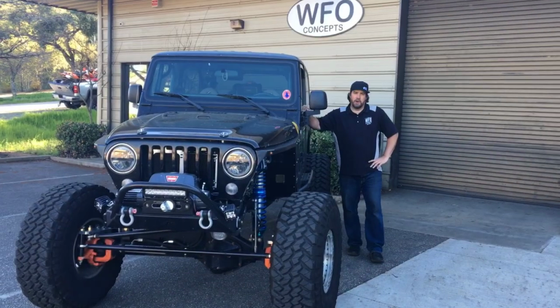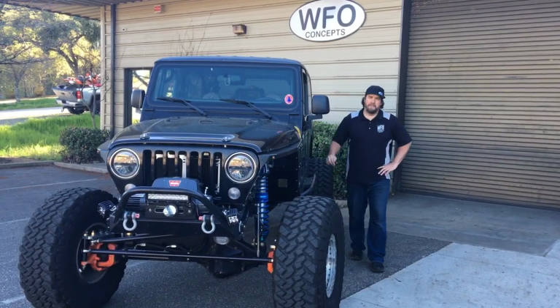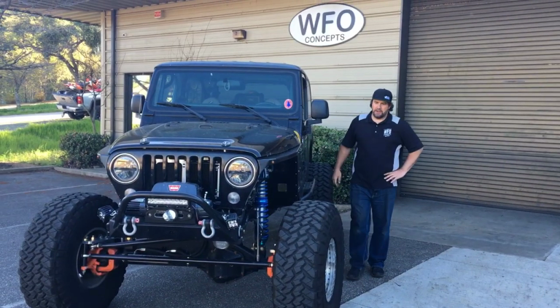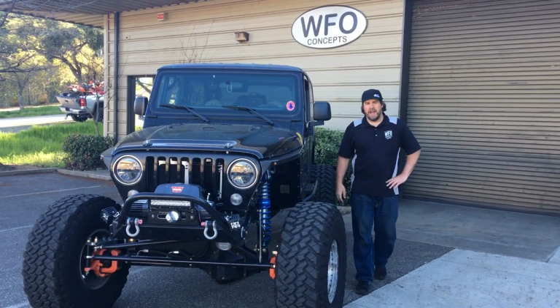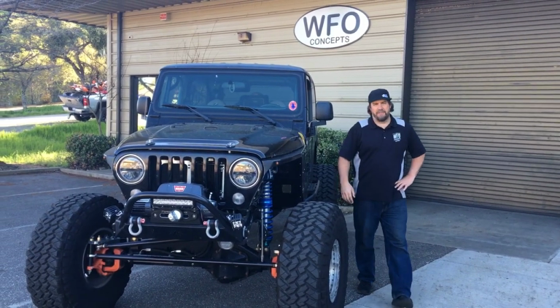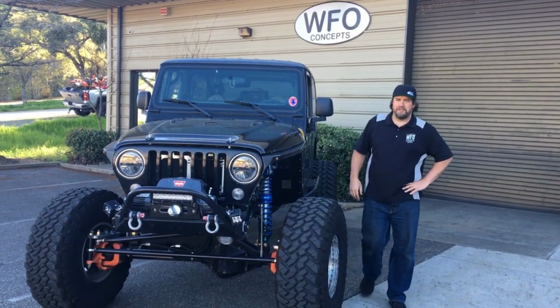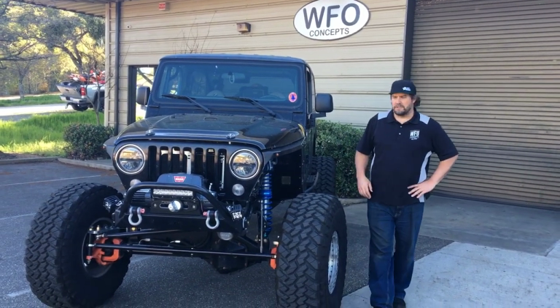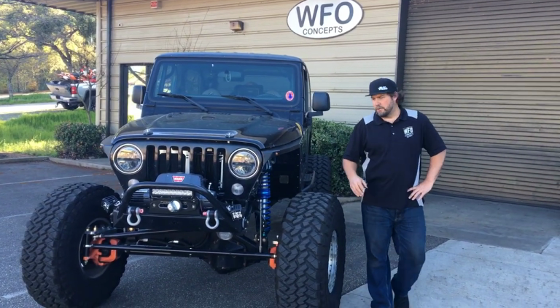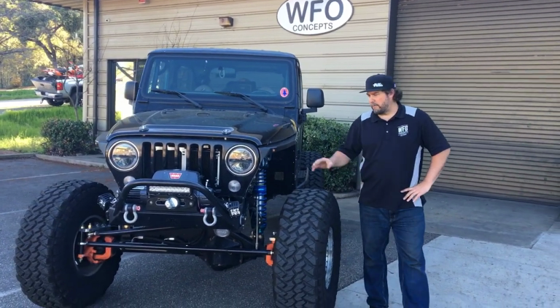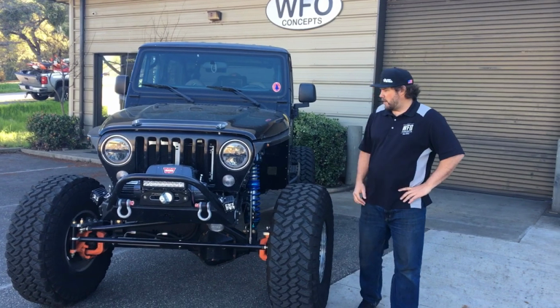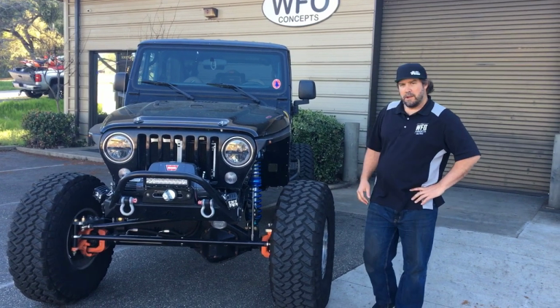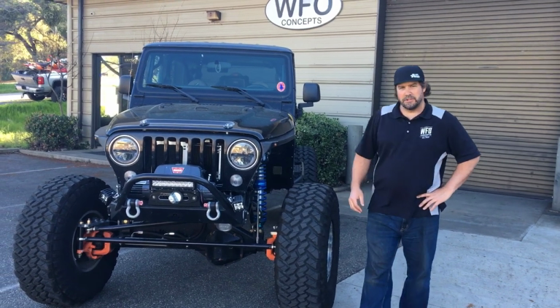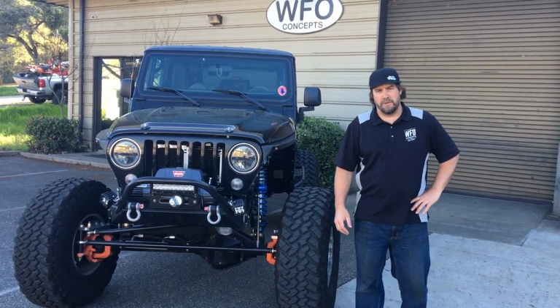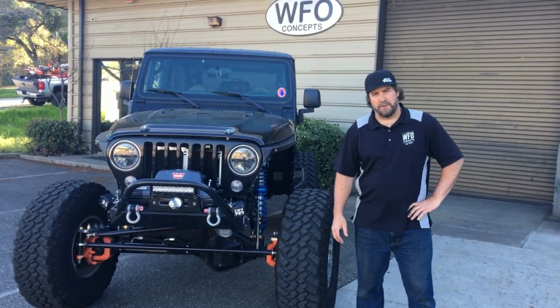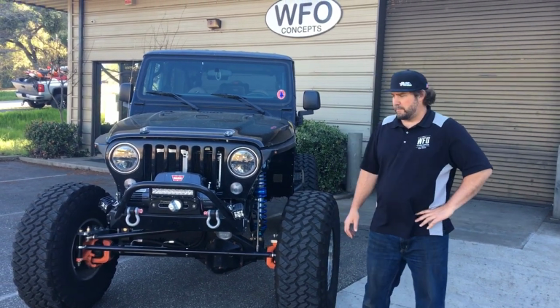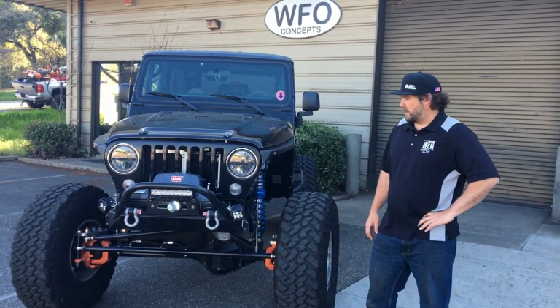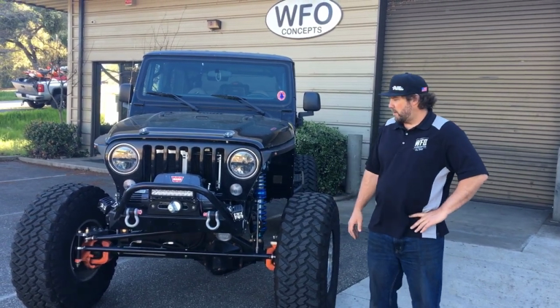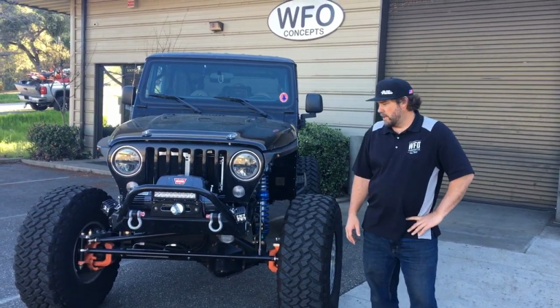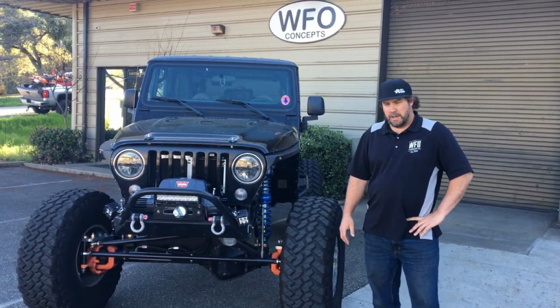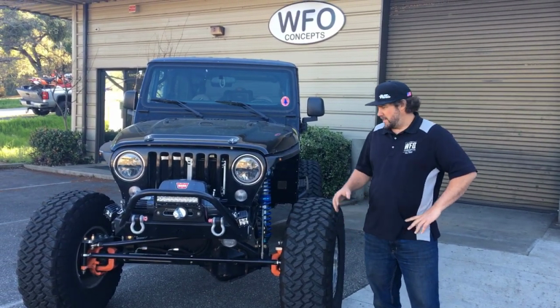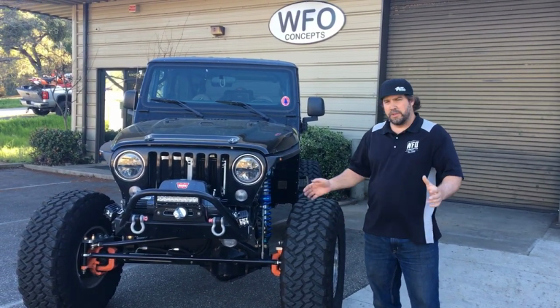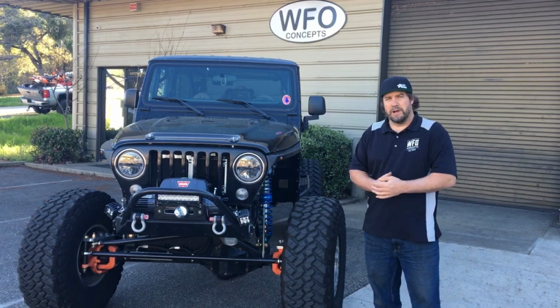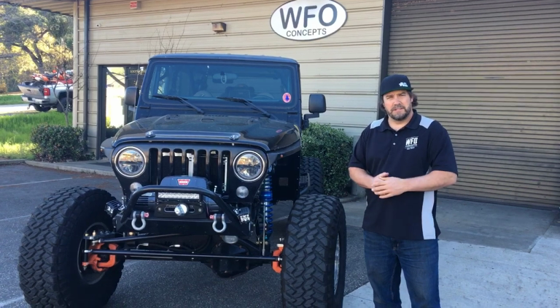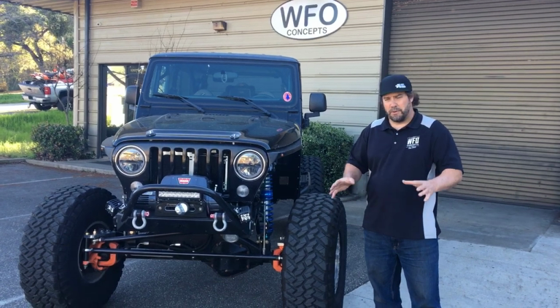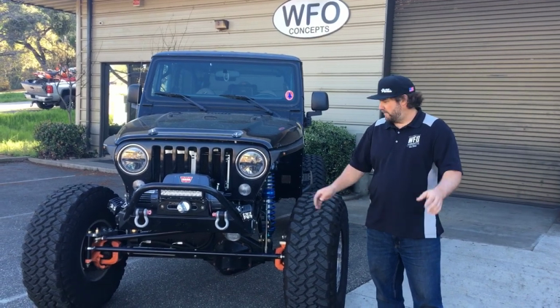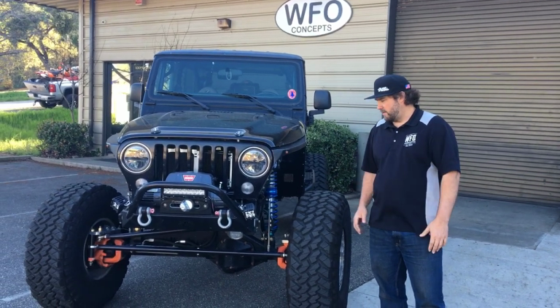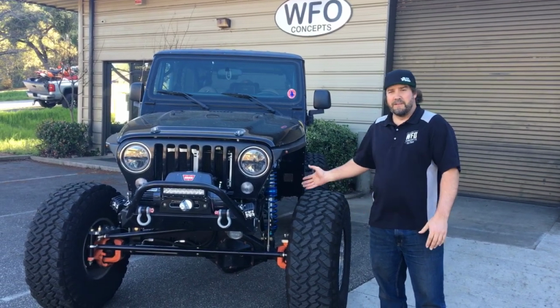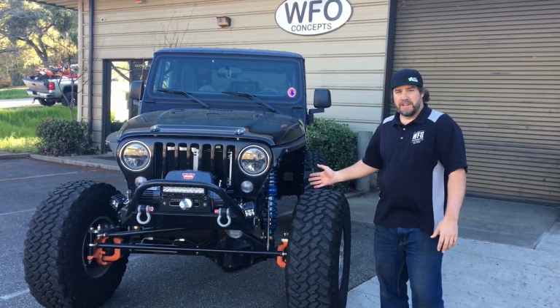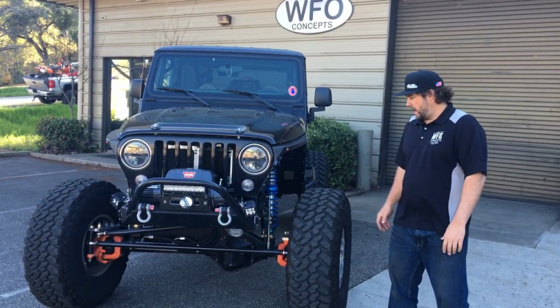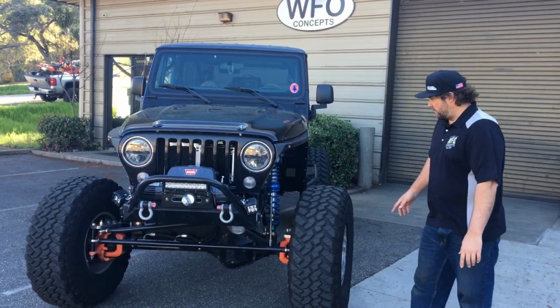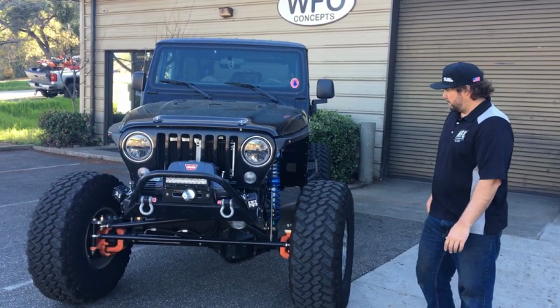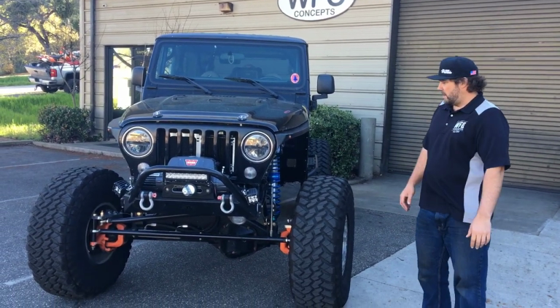Hope everybody had a good Friday. It's Friday afternoon, so I'm going to do a walk around on an LJ that we built for a customer about a year ago. It's a really cool LJ — simple yet effective. It's got 40-inch tires on Raceline beadlocks.